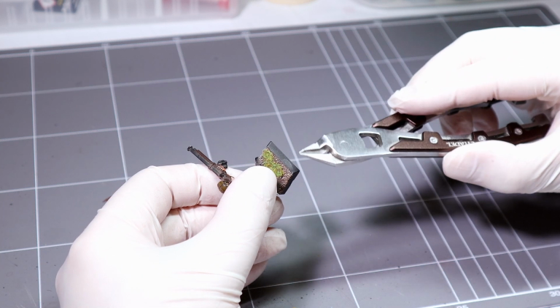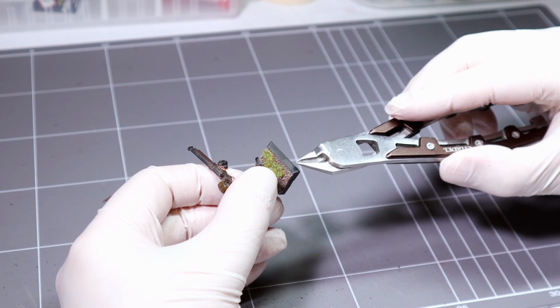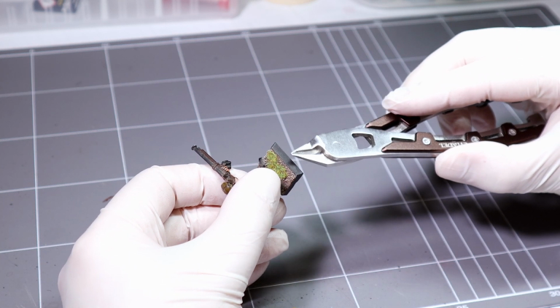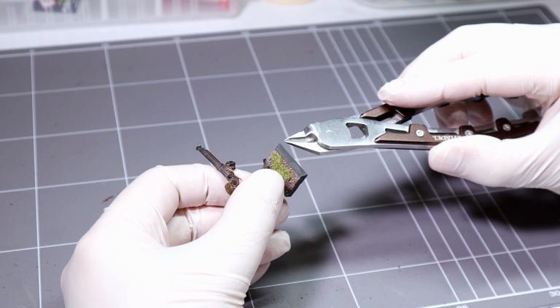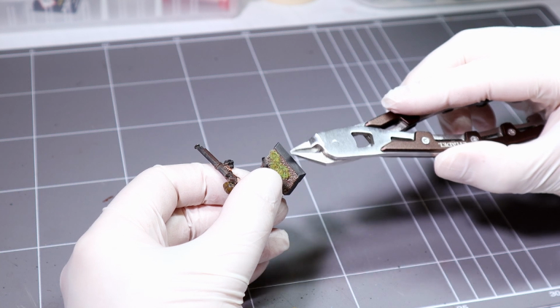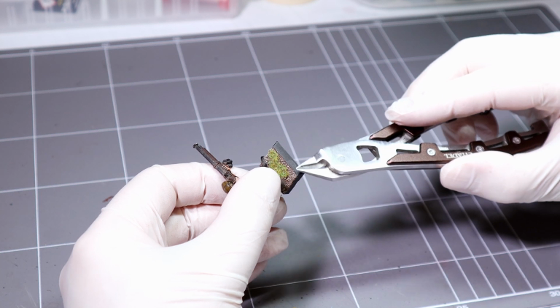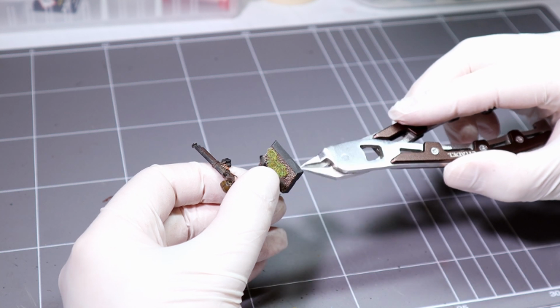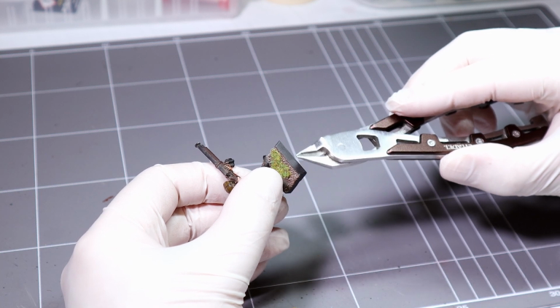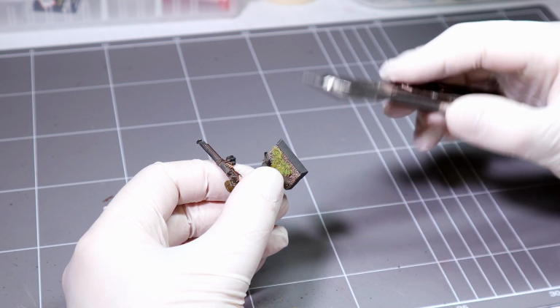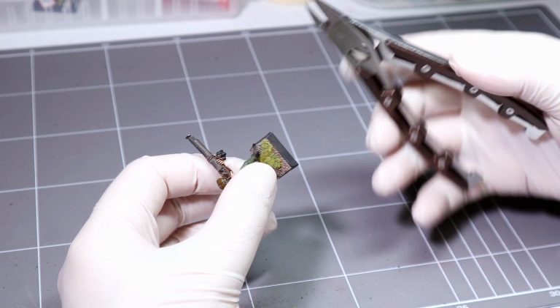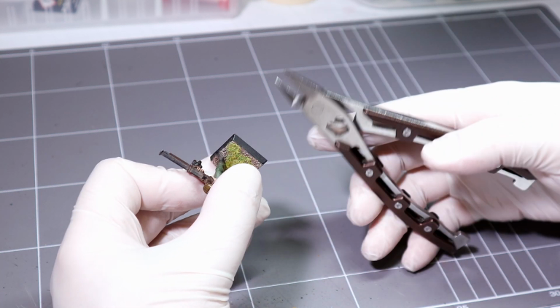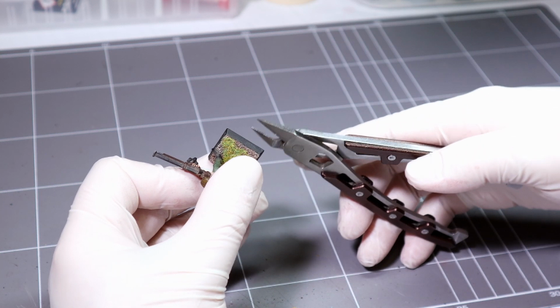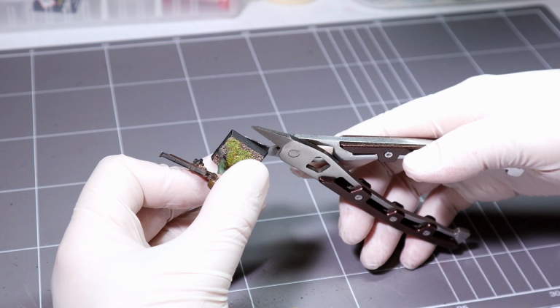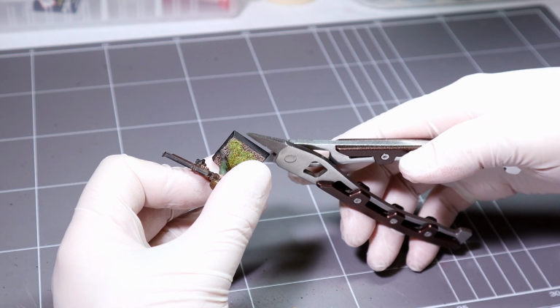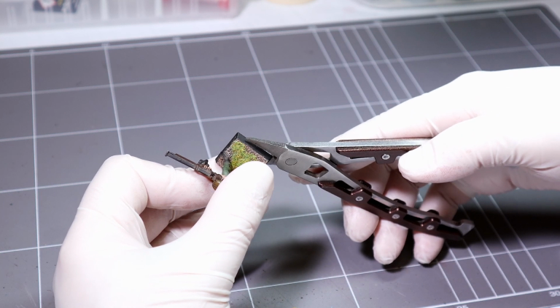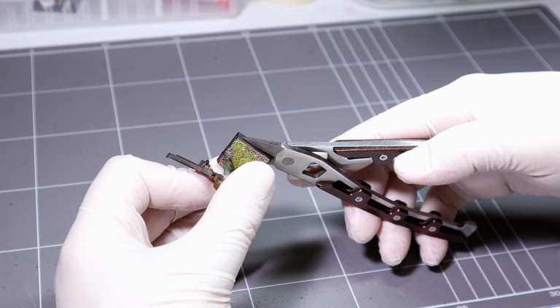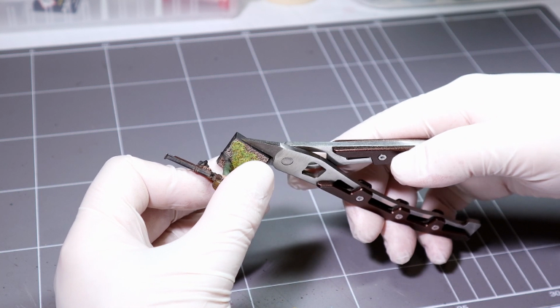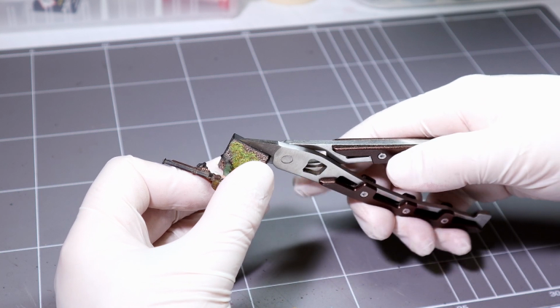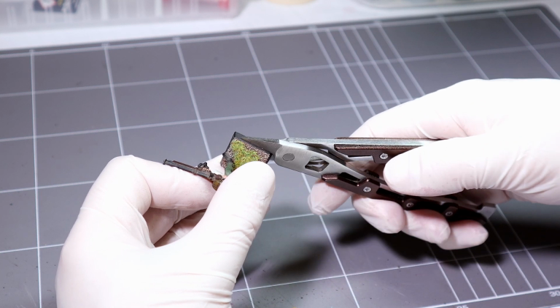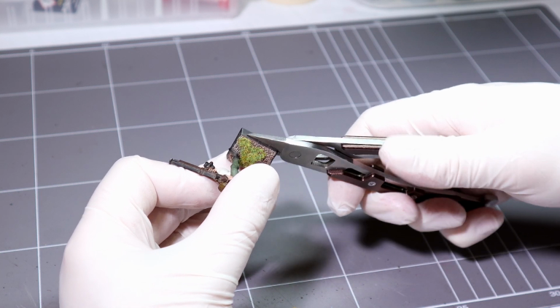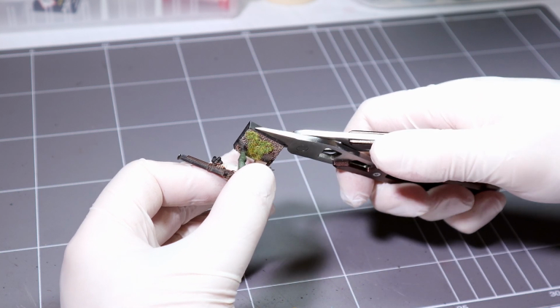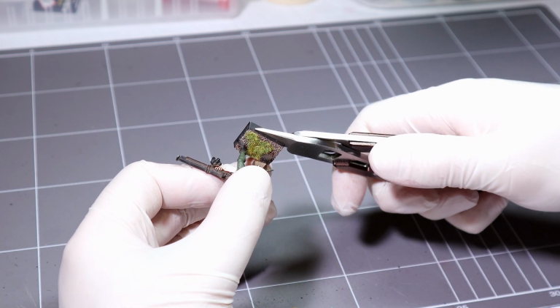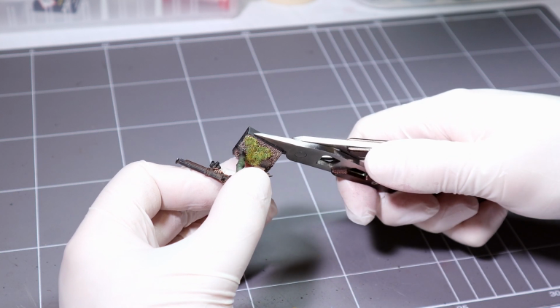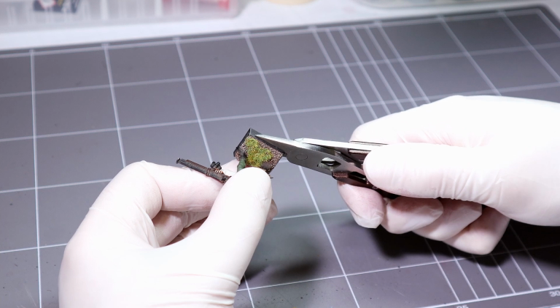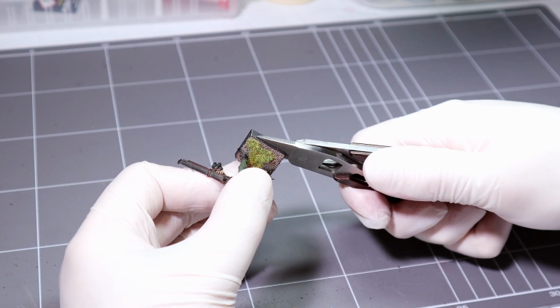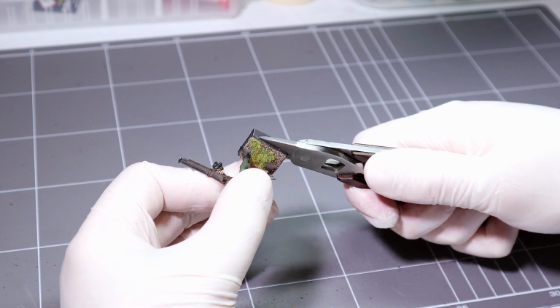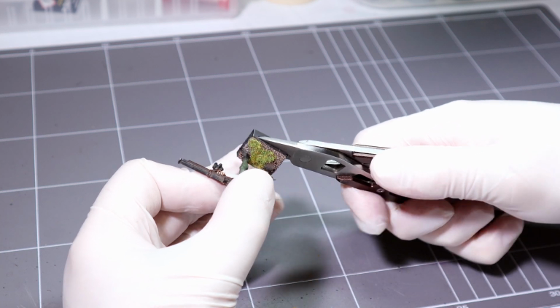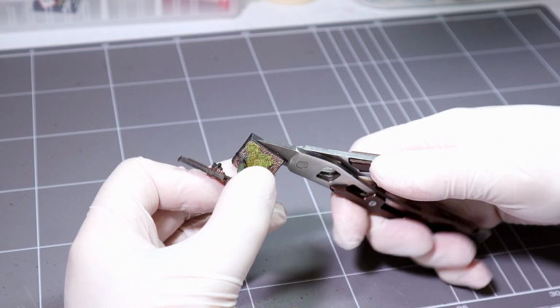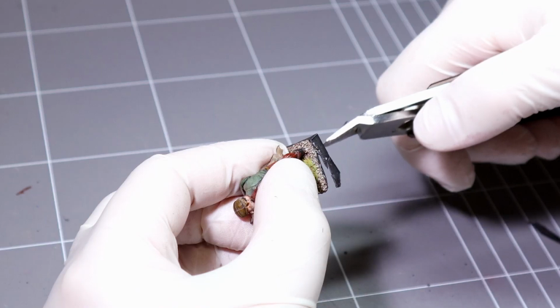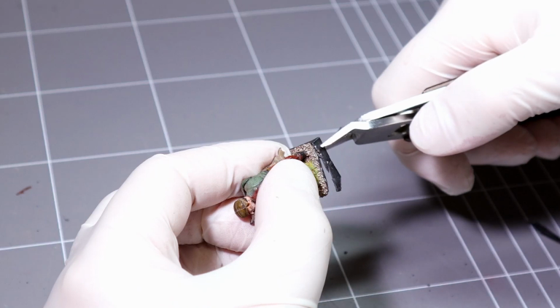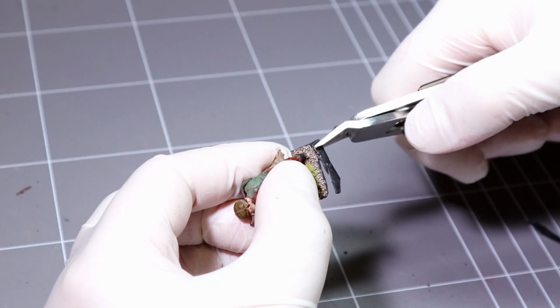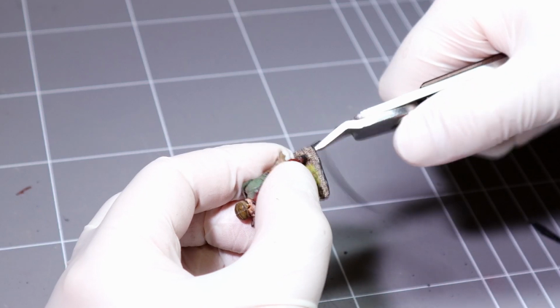I always start with the removal of the sides of the base with some clippers, being careful to remove just the plastic coming out from the base so we keep an undamaged top layer.